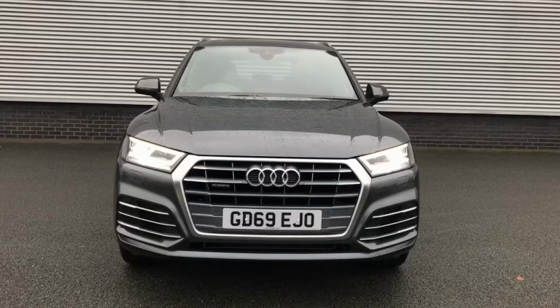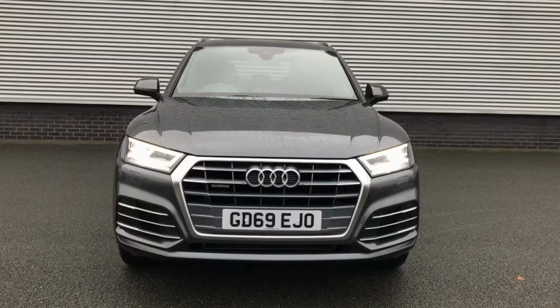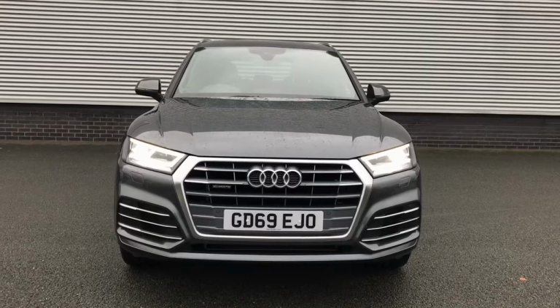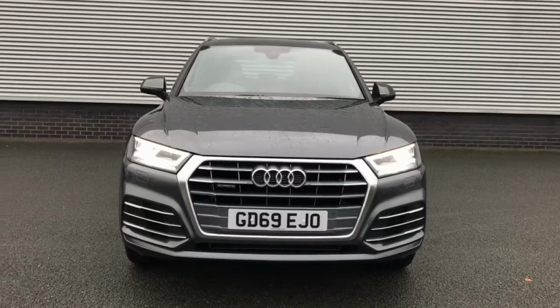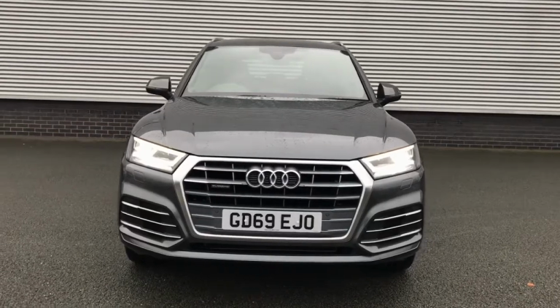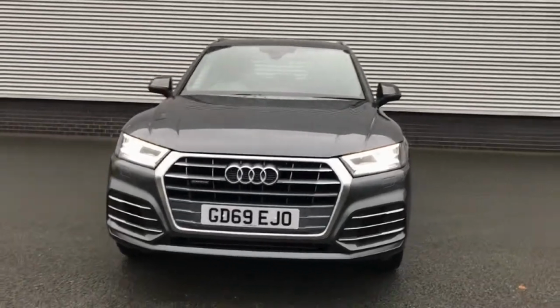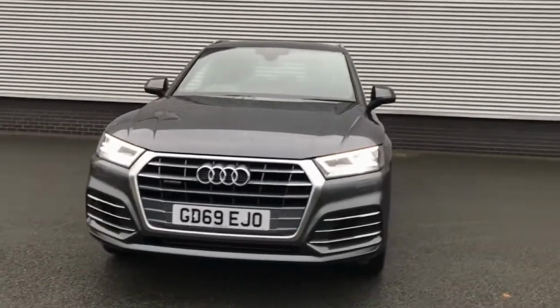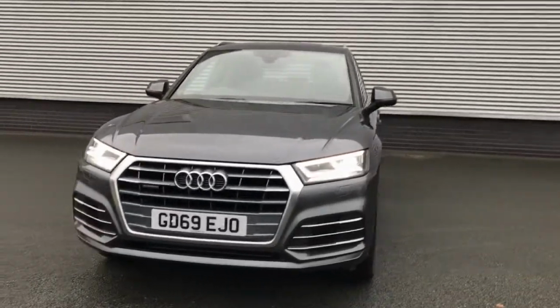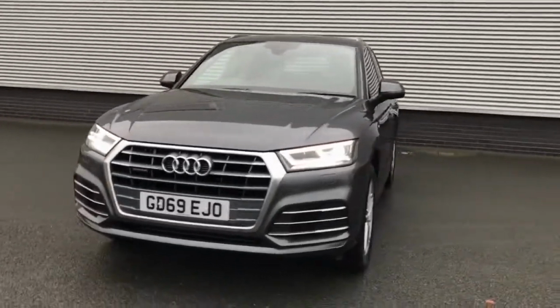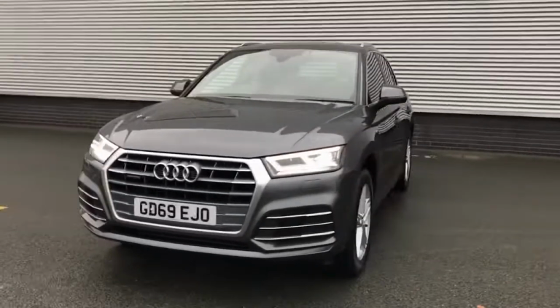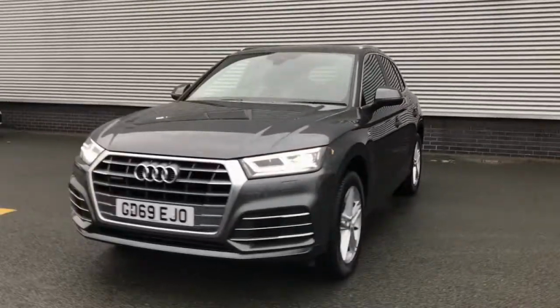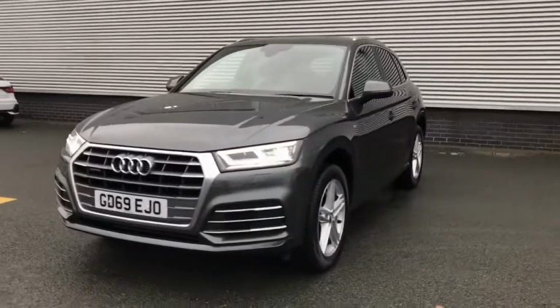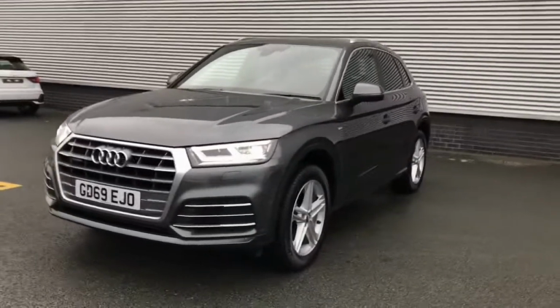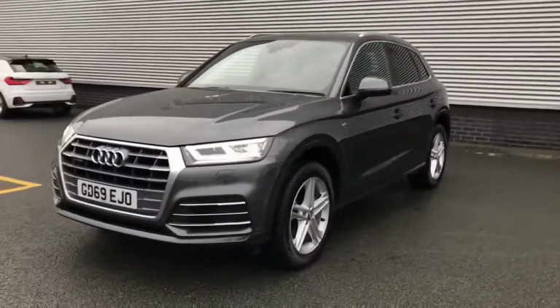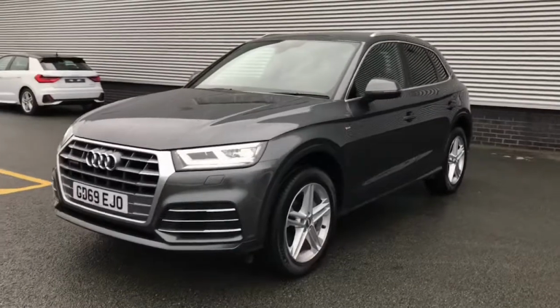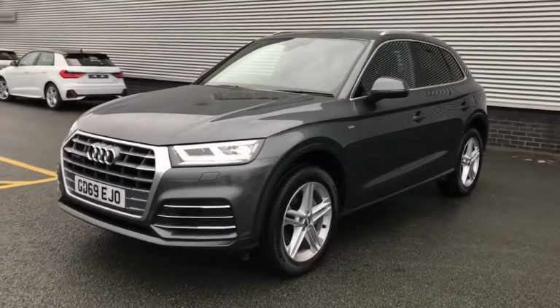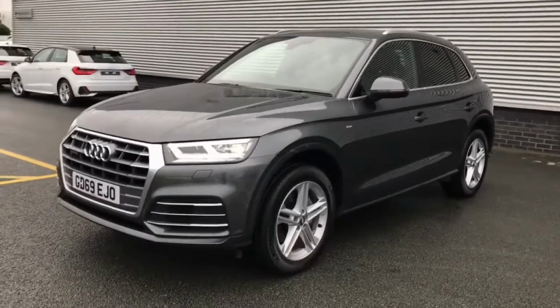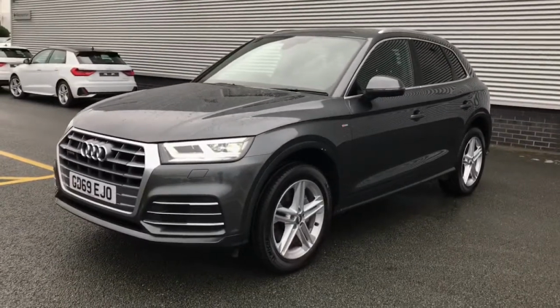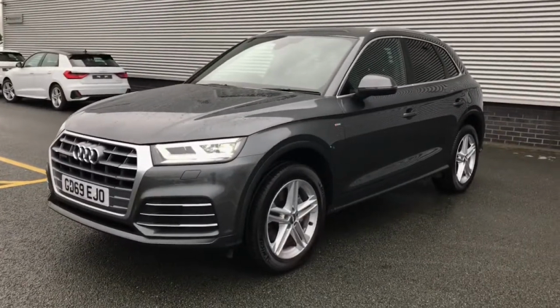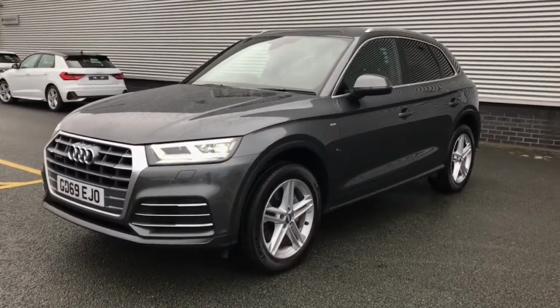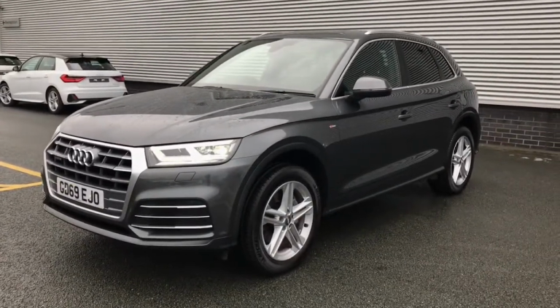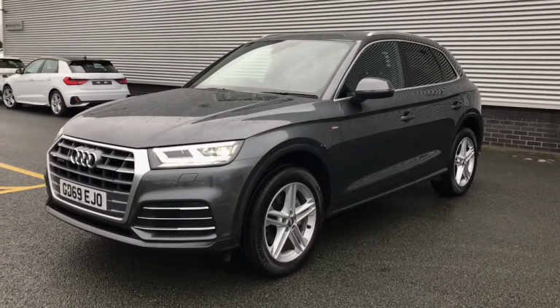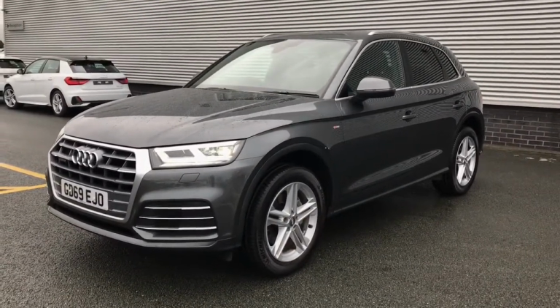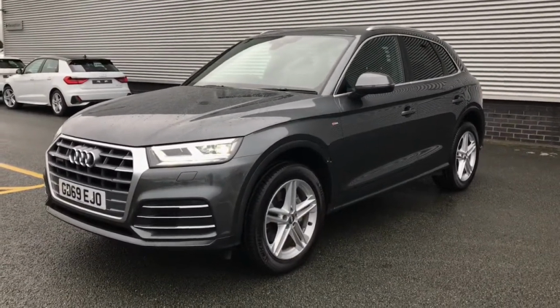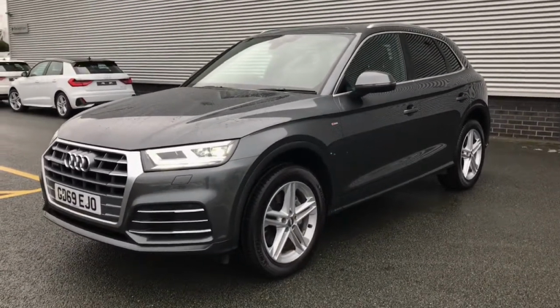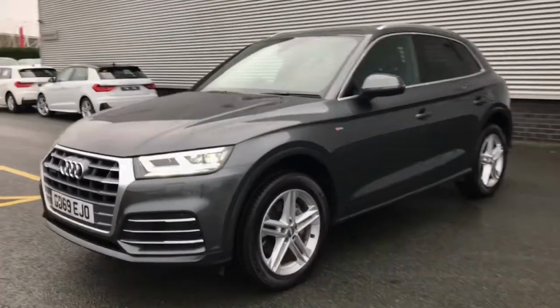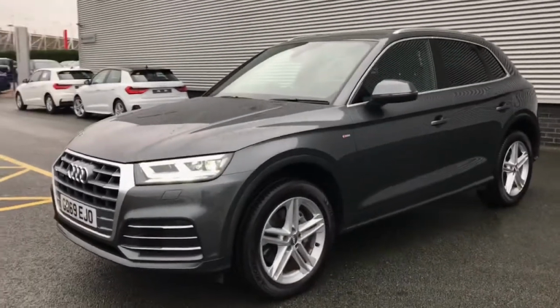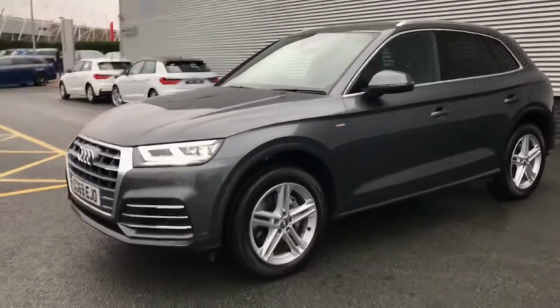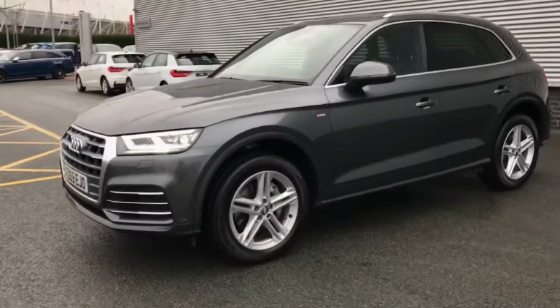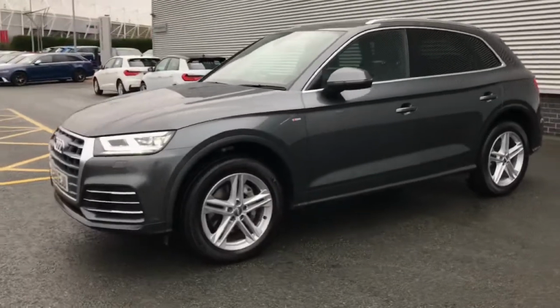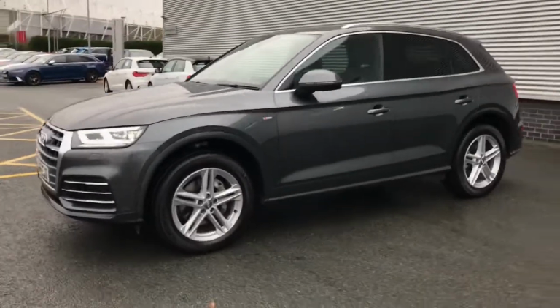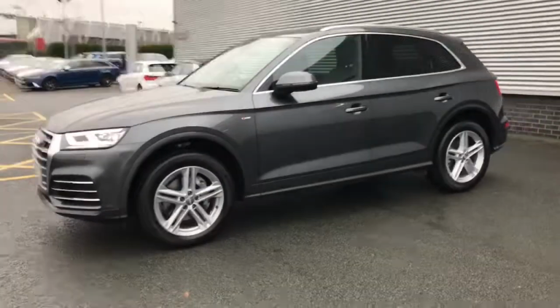Hello and welcome to Stoke Audi. Here we have an approved used Audi Q5 S line. This vehicle features the 40 TDI engine with 190 PS and the S-Tronic gearbox.